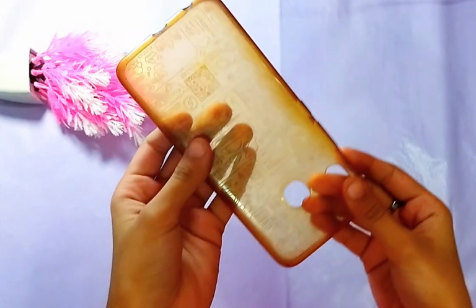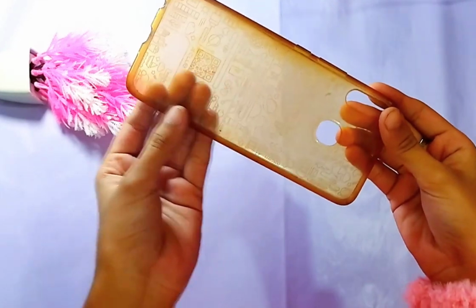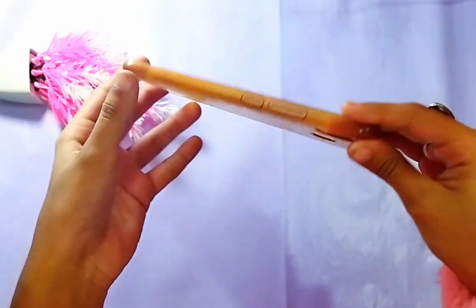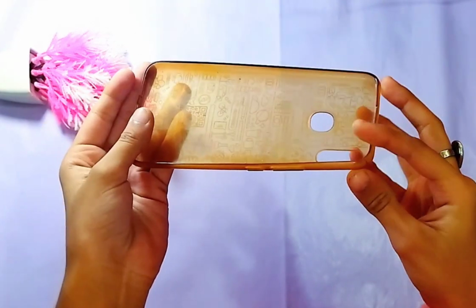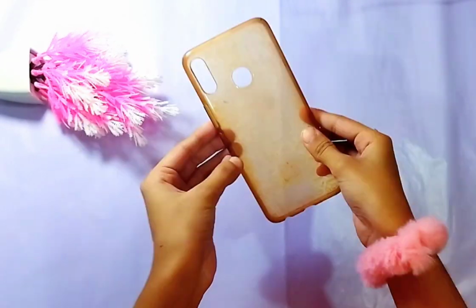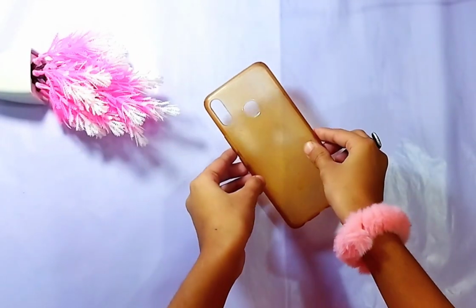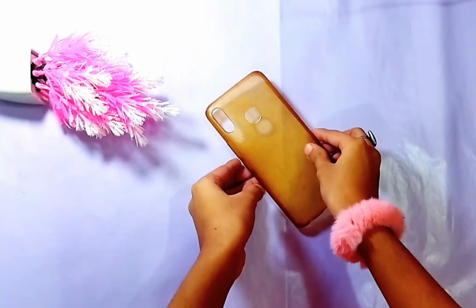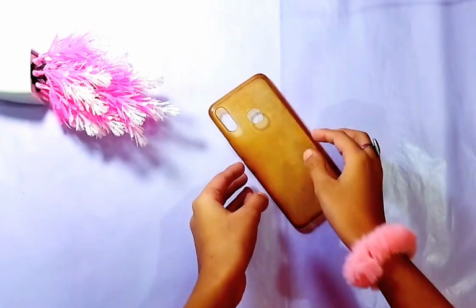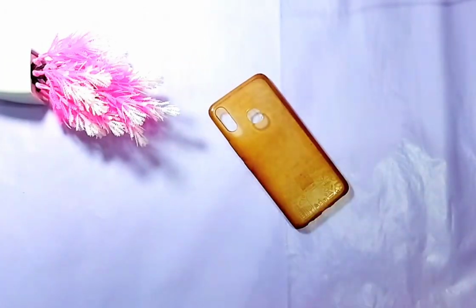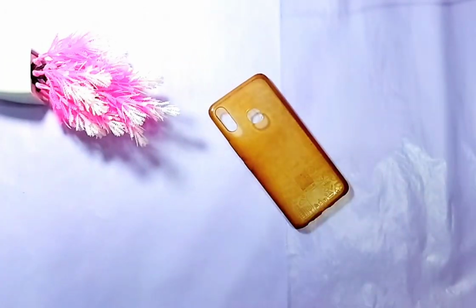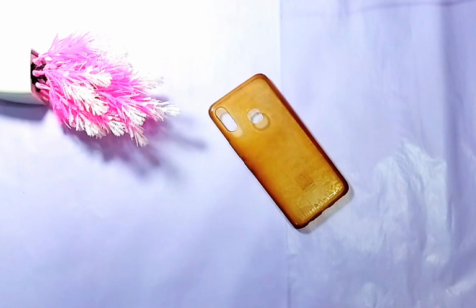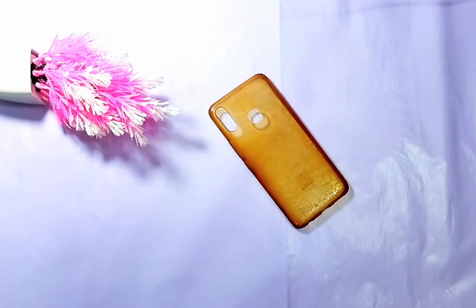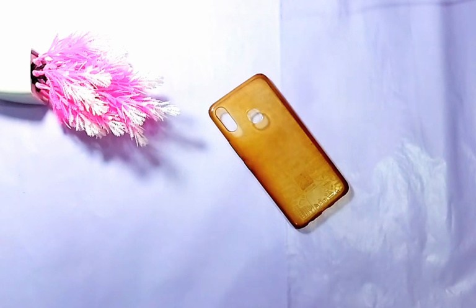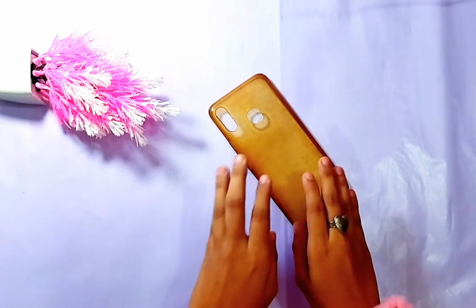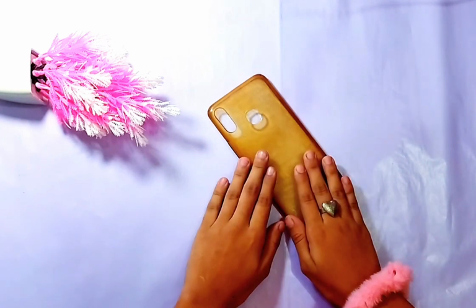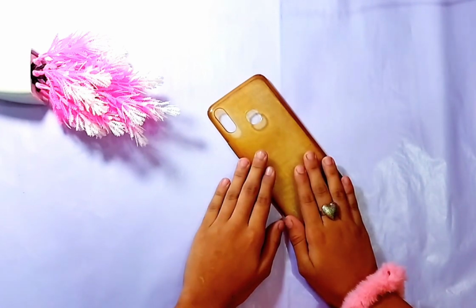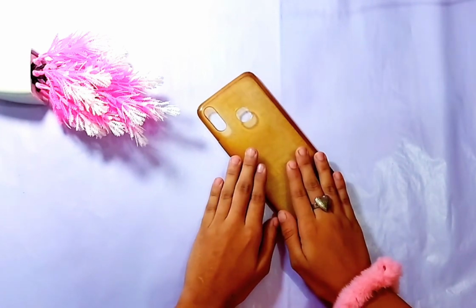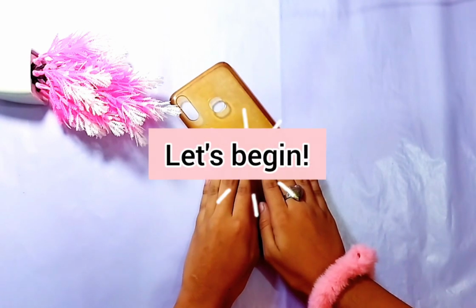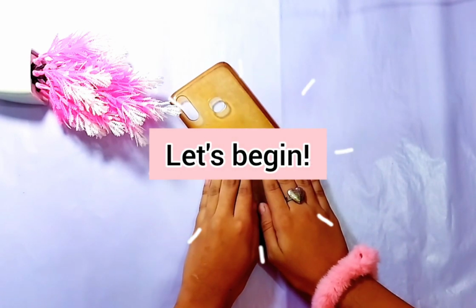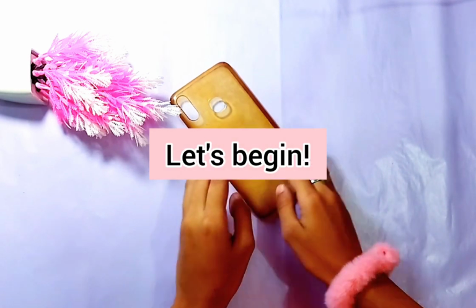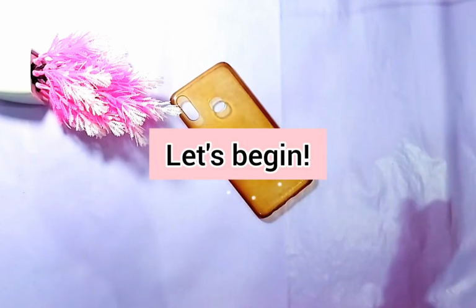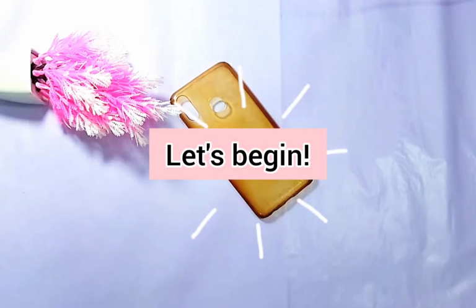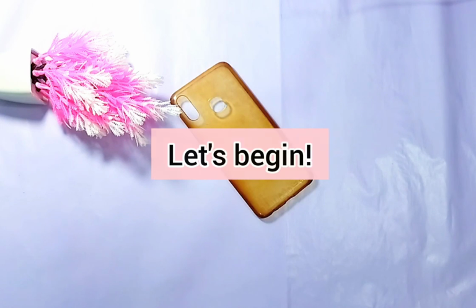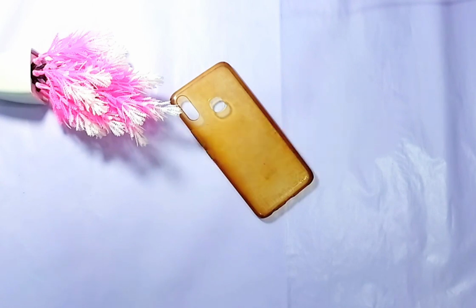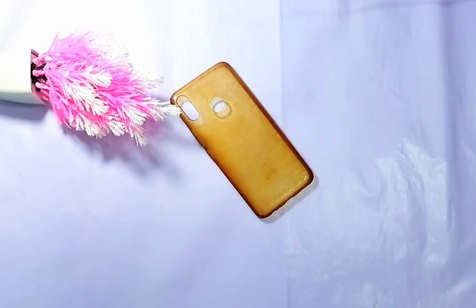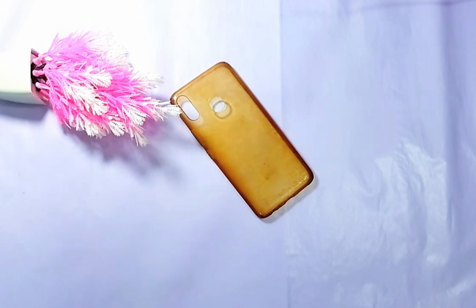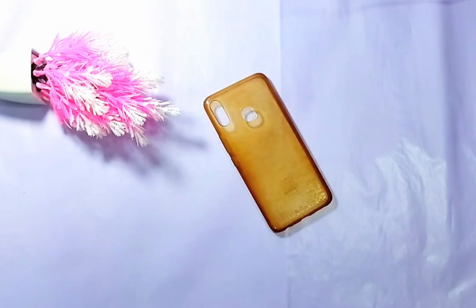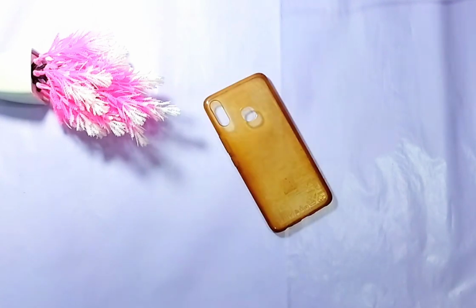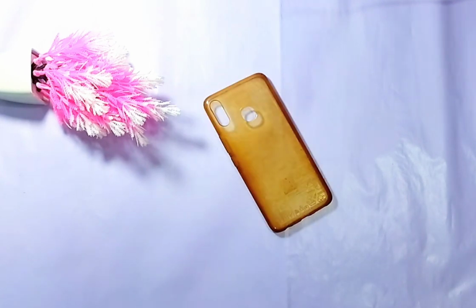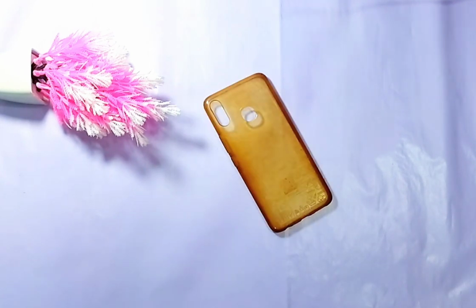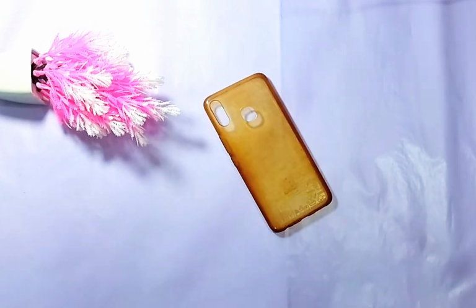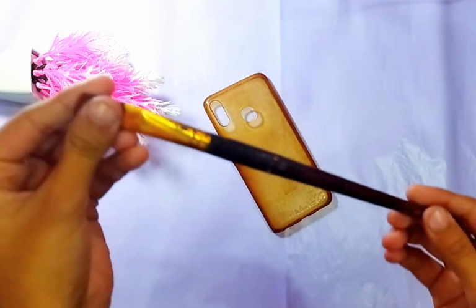Hello everybody and welcome to my channel. In today's video we will be painting an aesthetic pink phone case. As you can see, this is a very dull brown color phone case, so let's begin.